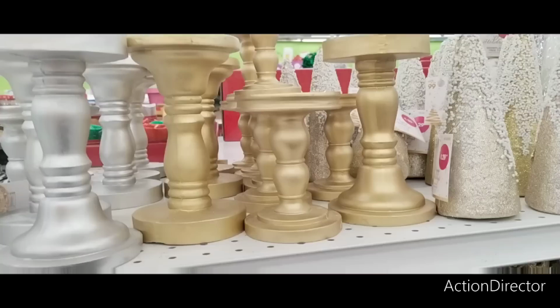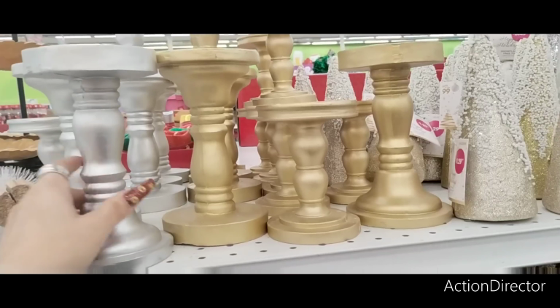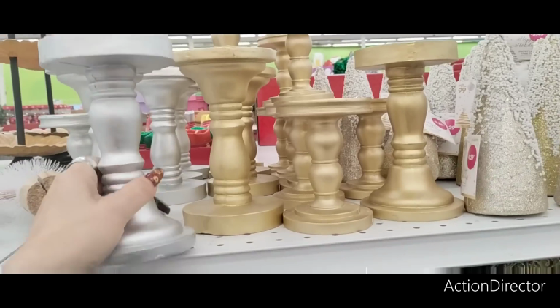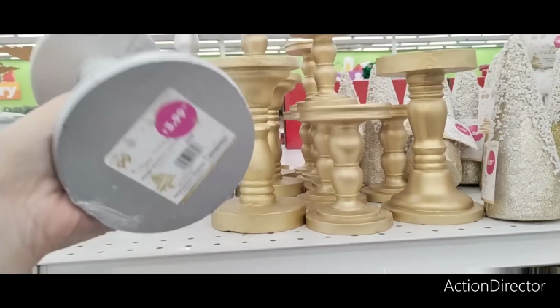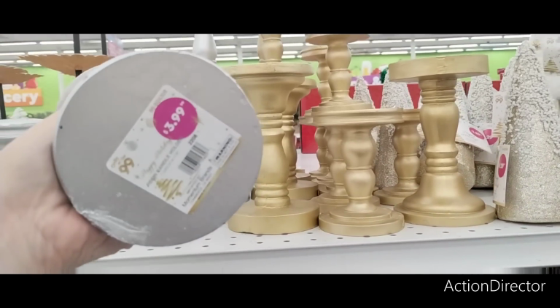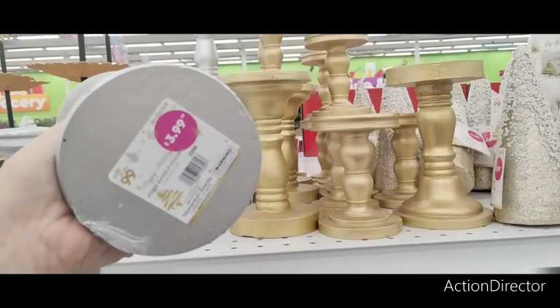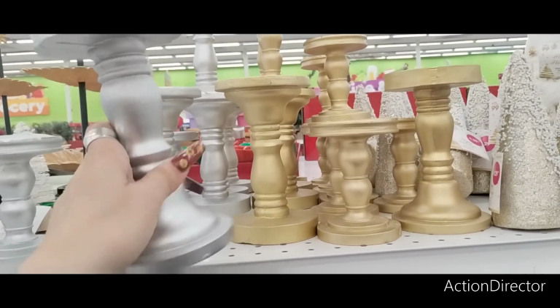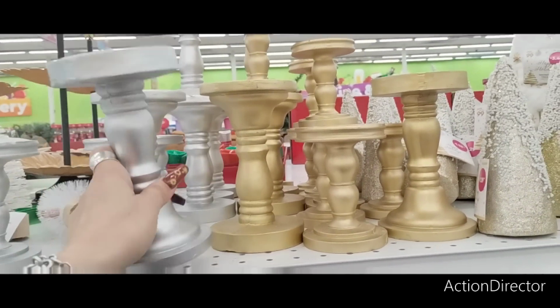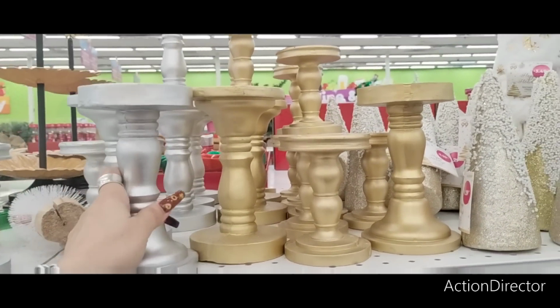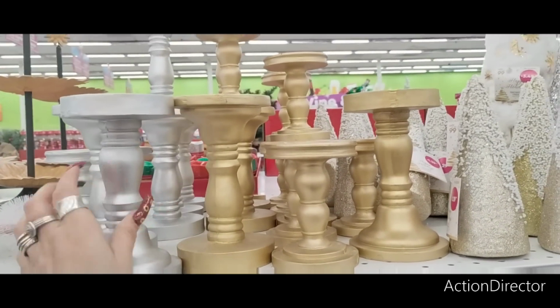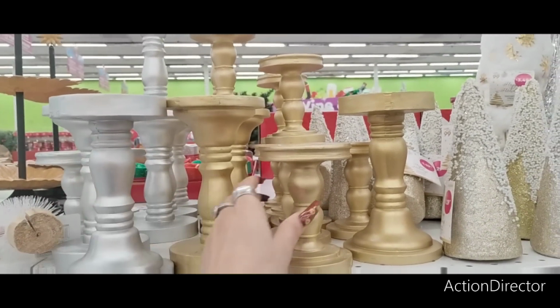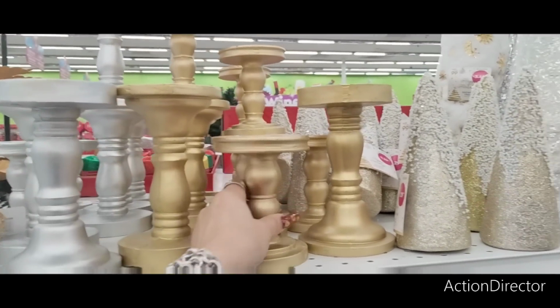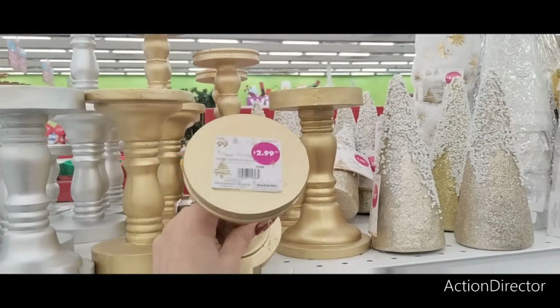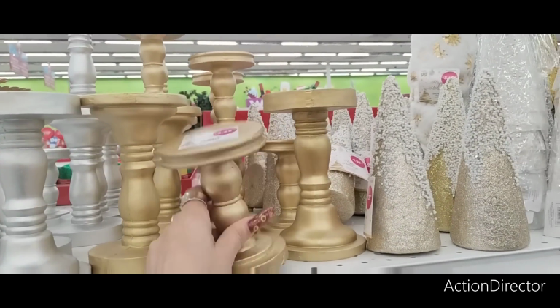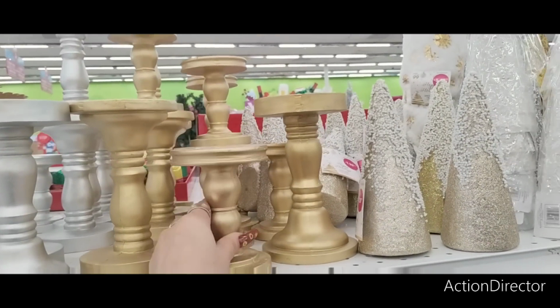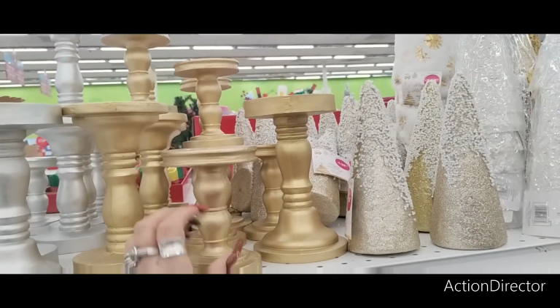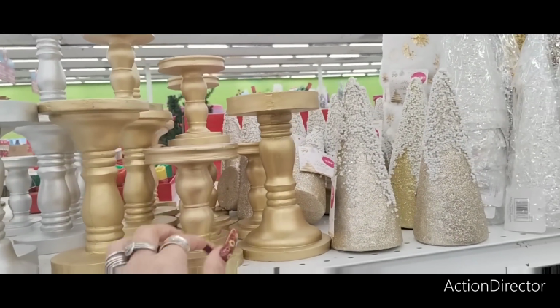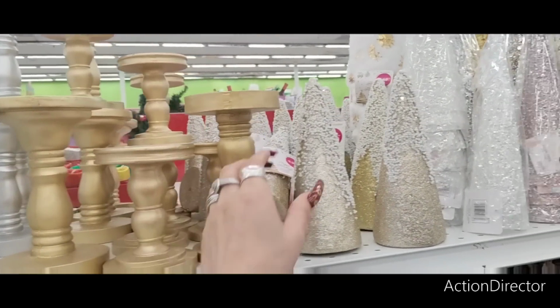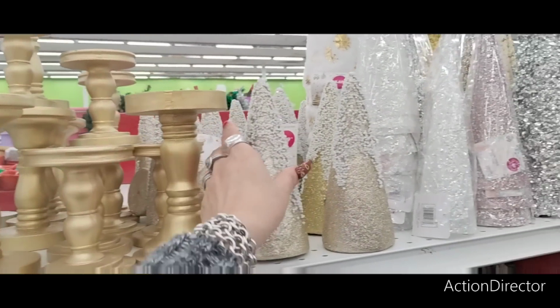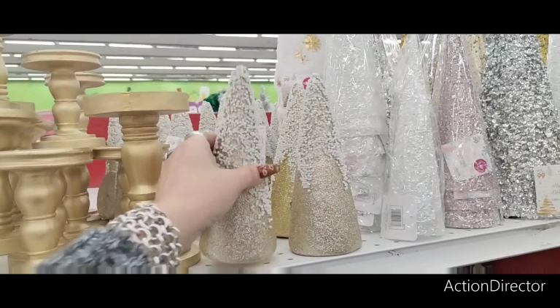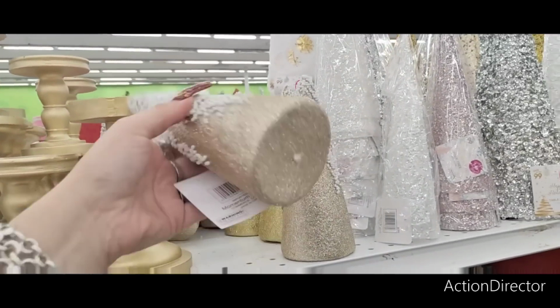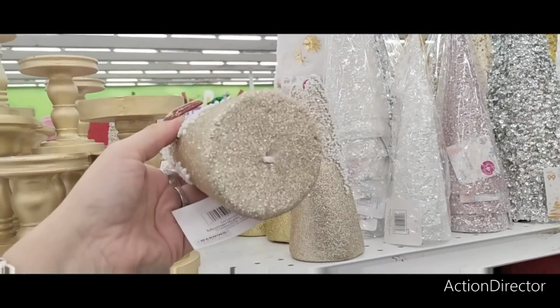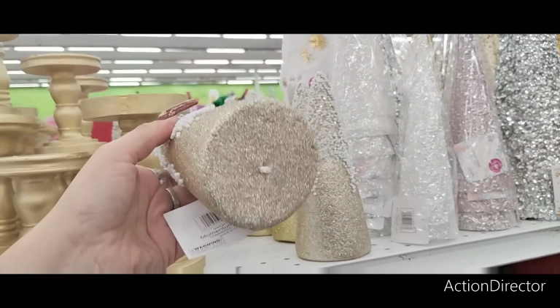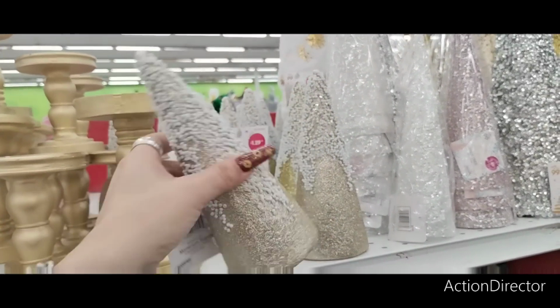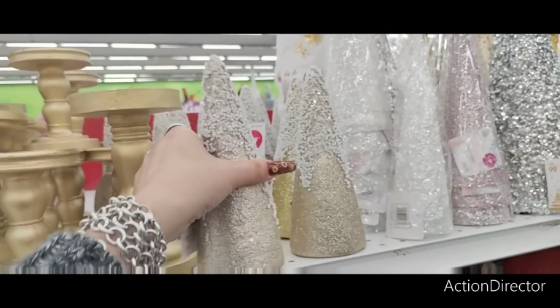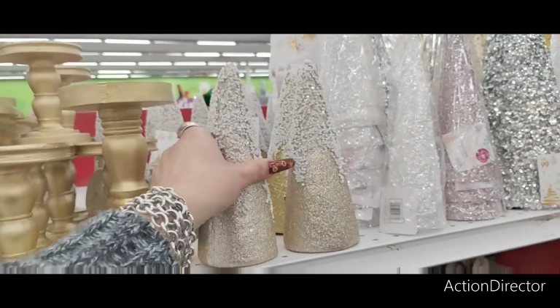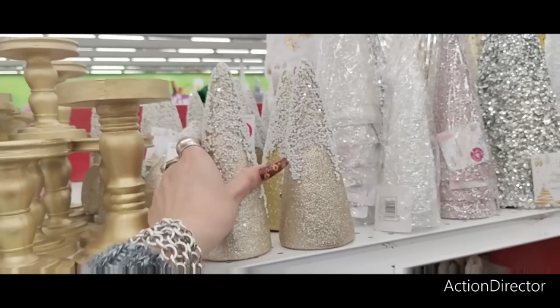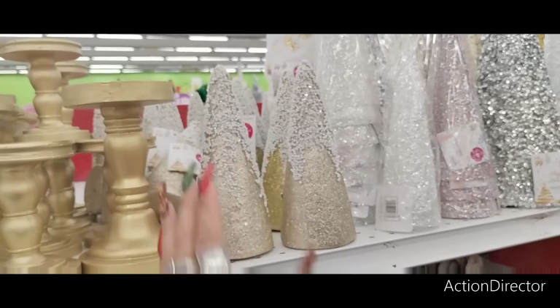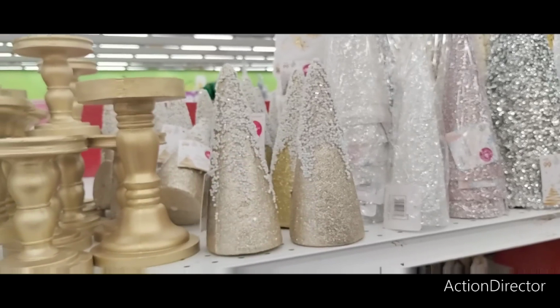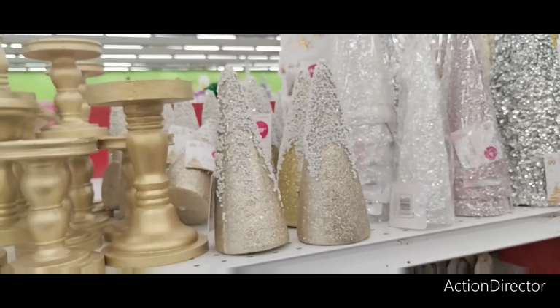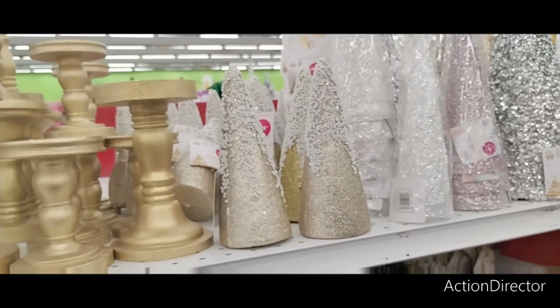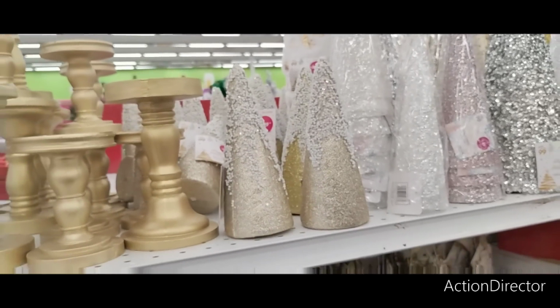Matte silver candle holders — $3.99 for the large ones, $2.99 for the small ones. They also have these for $1.29. Not bad.